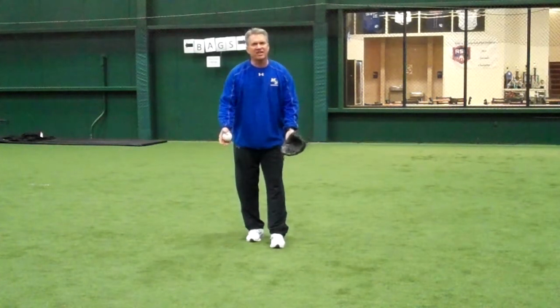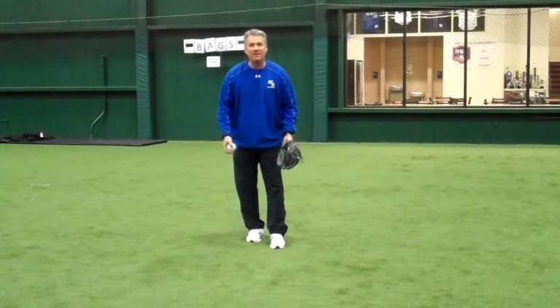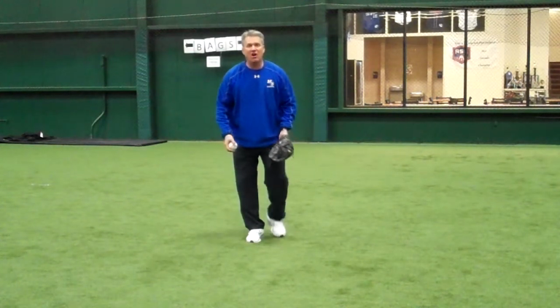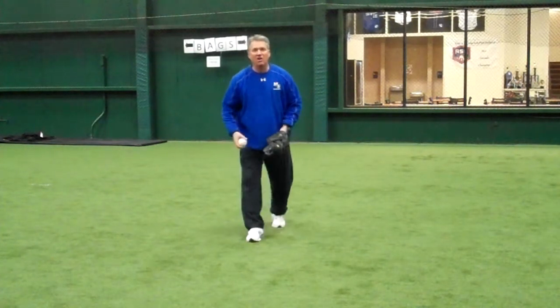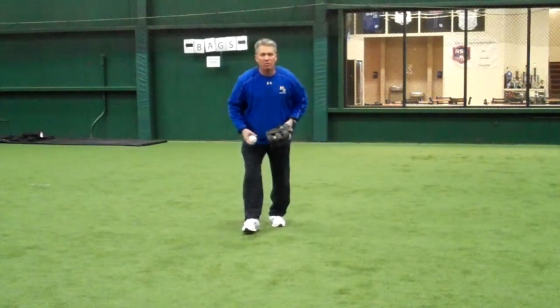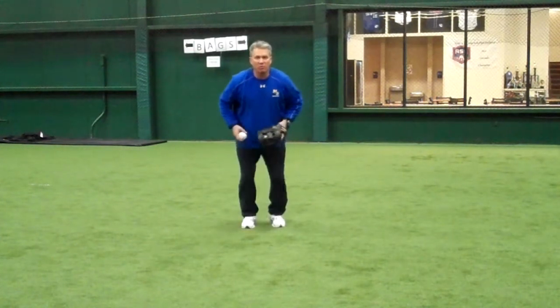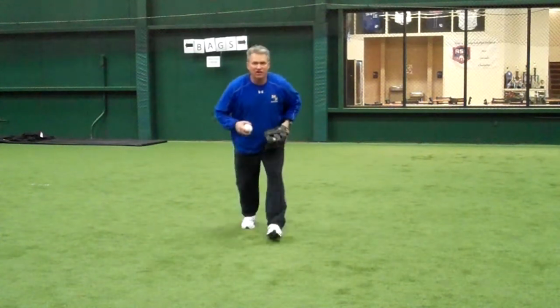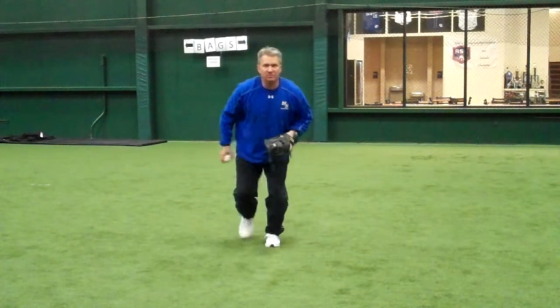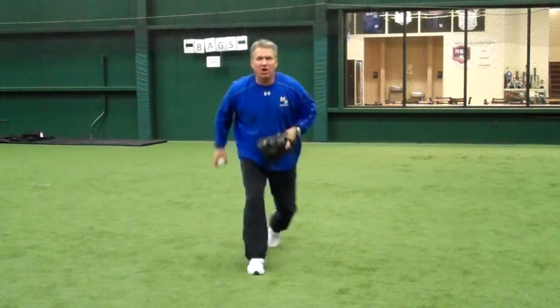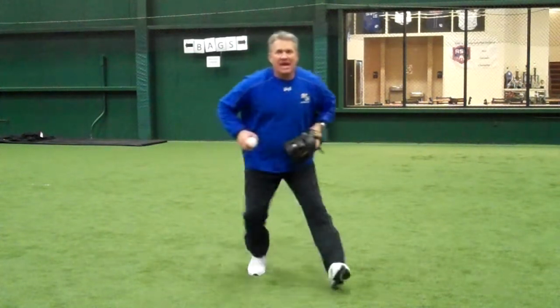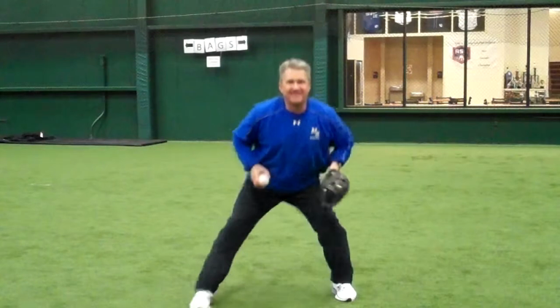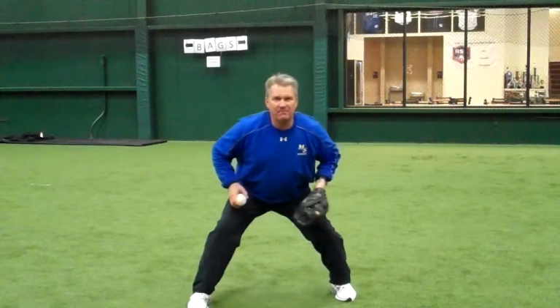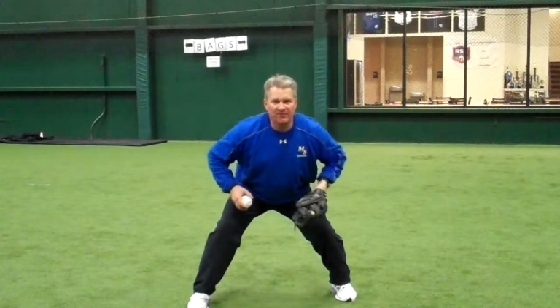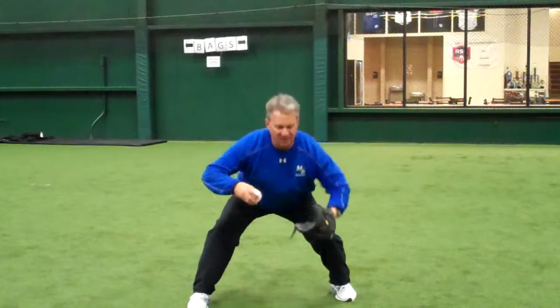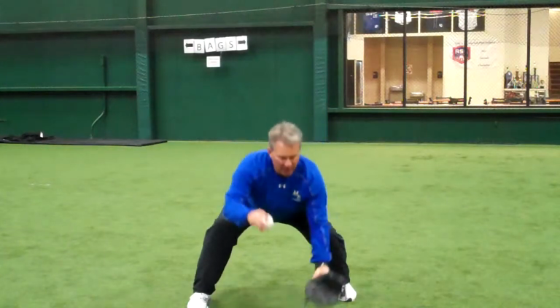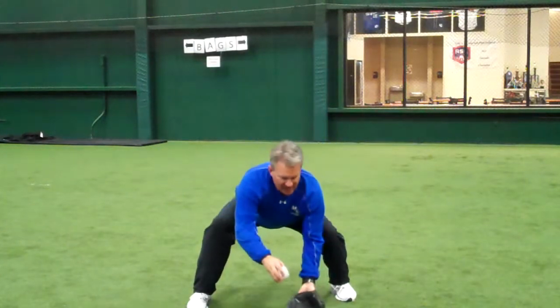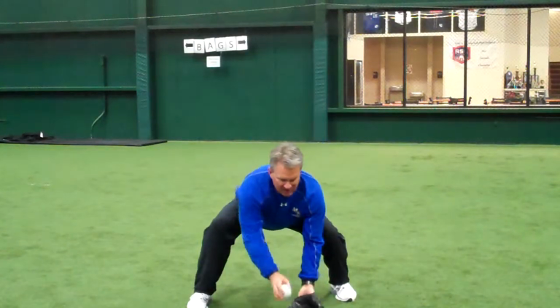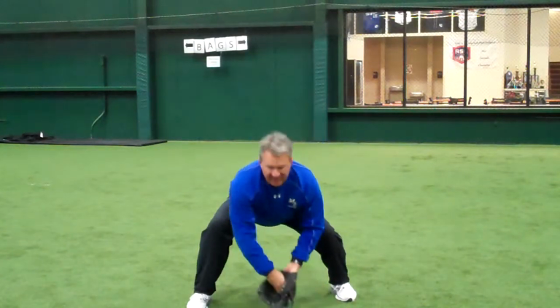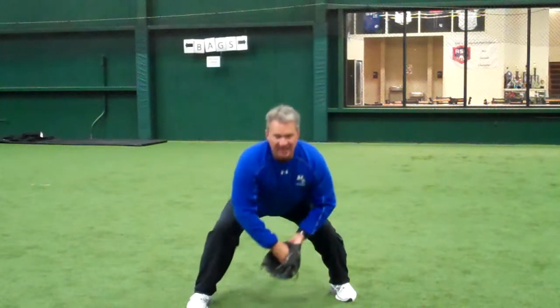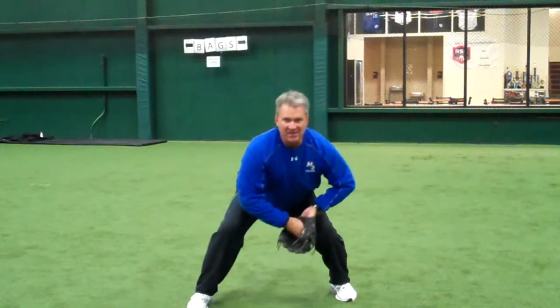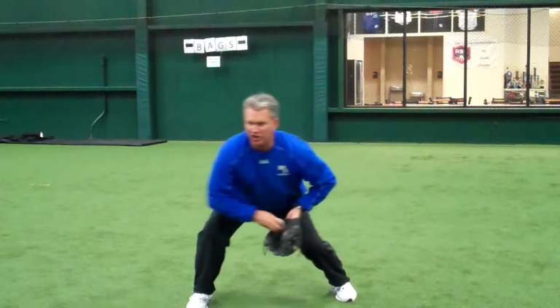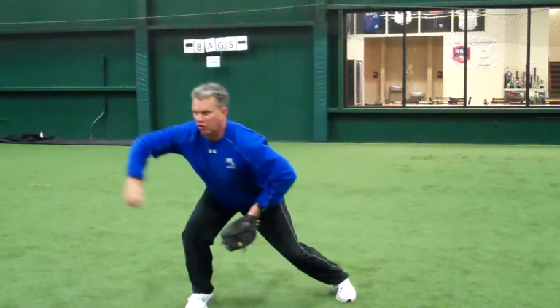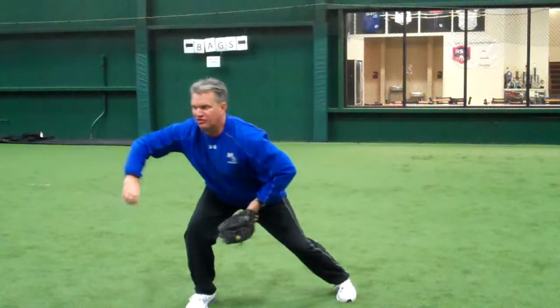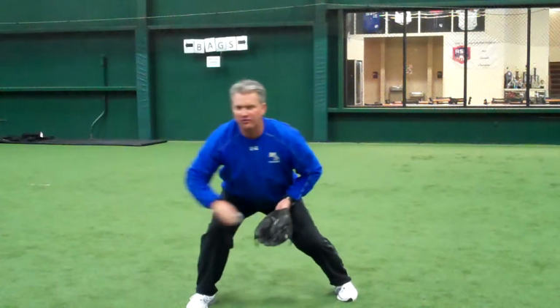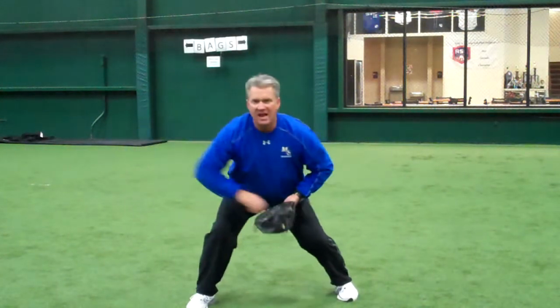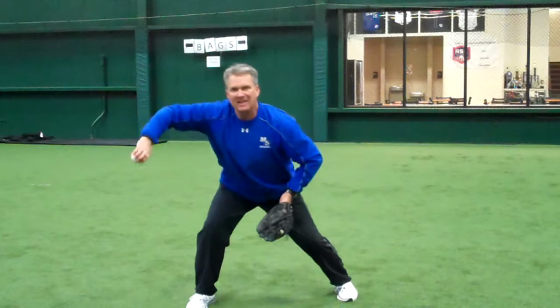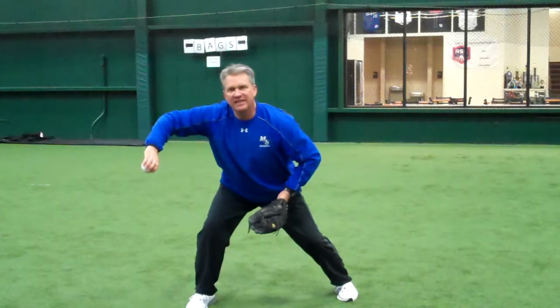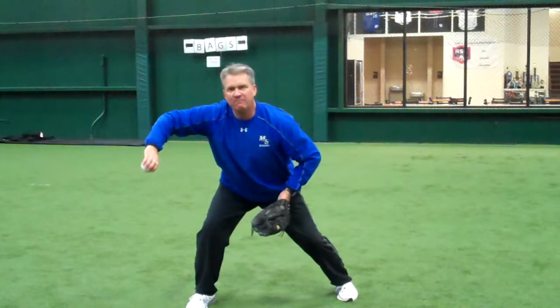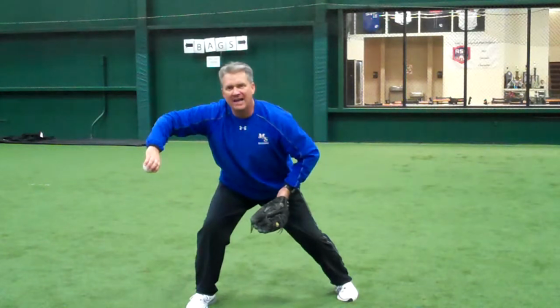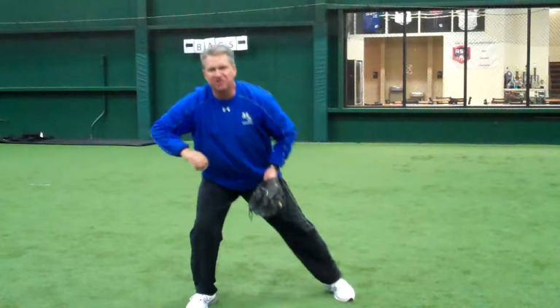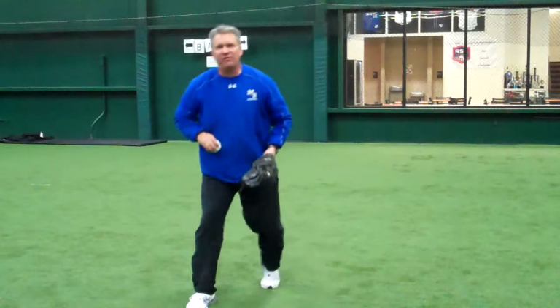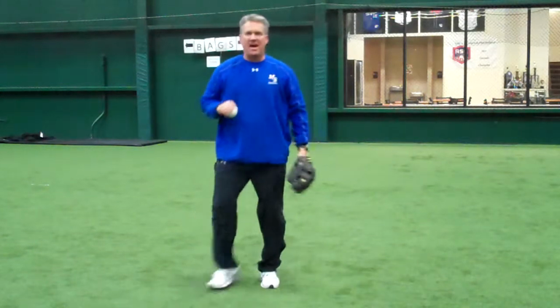We're going to come in hard, rush to the ball and set up our feet, reach down, receive it, and then we're going to cross over as we give a backhand shuffle pass.